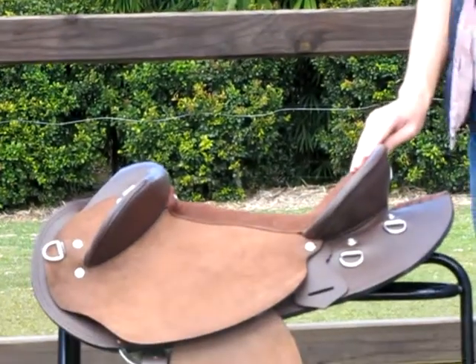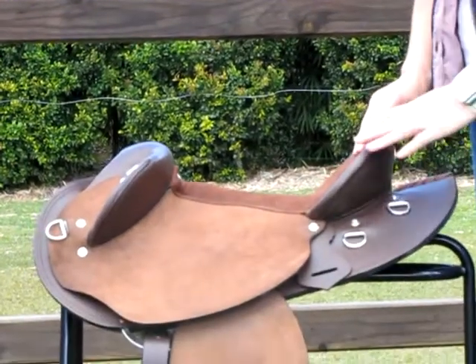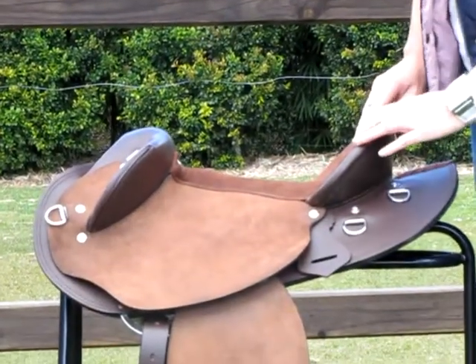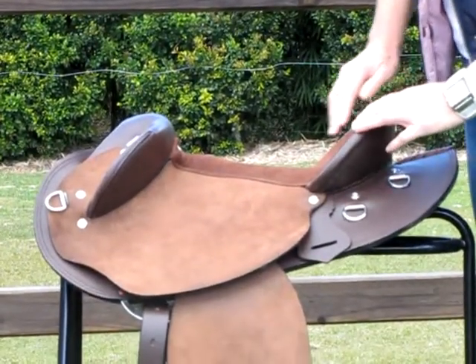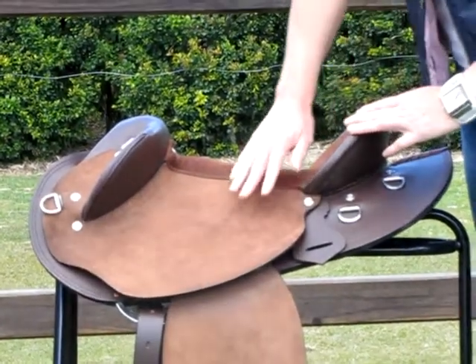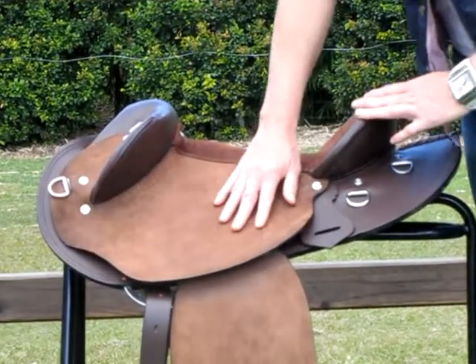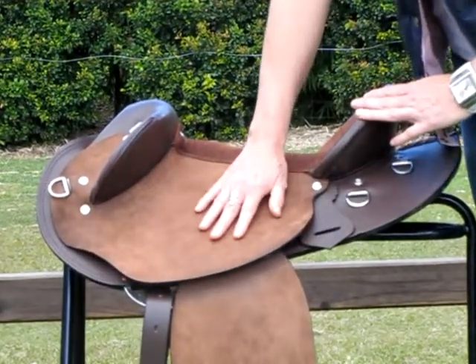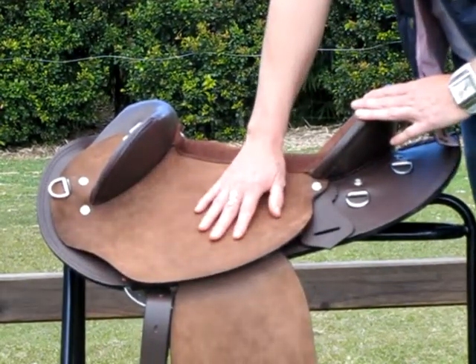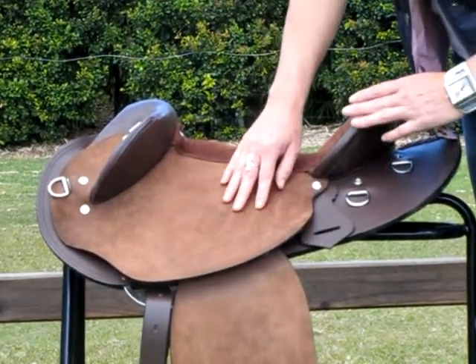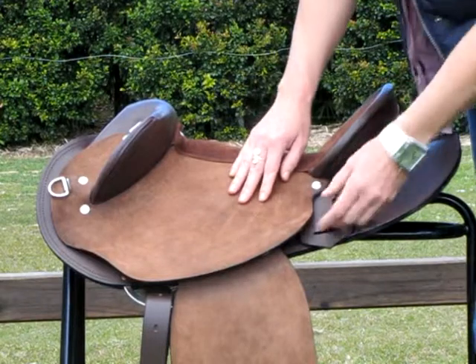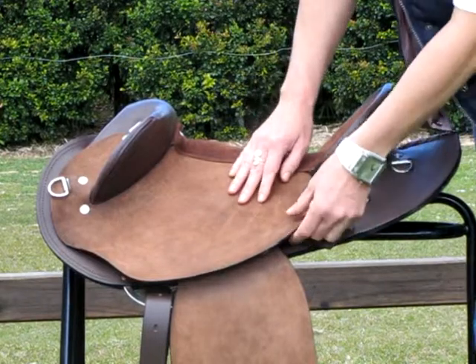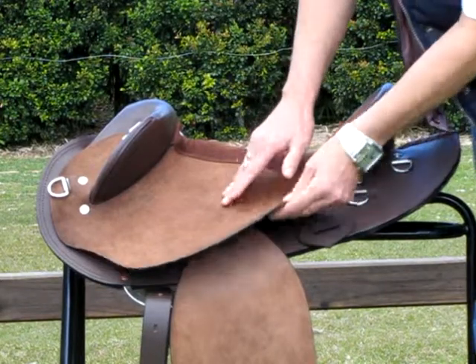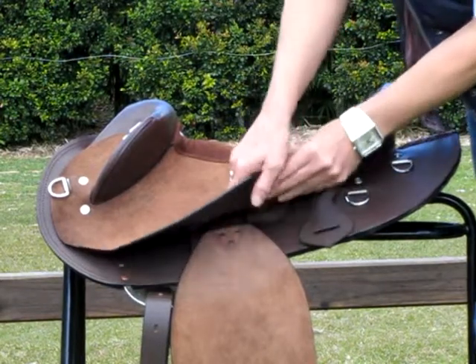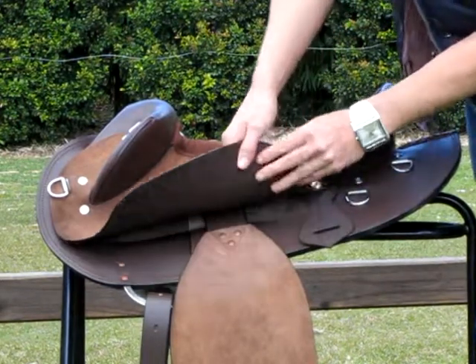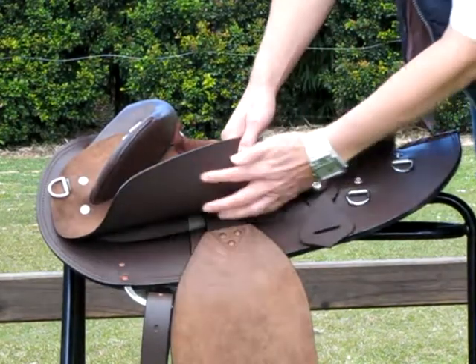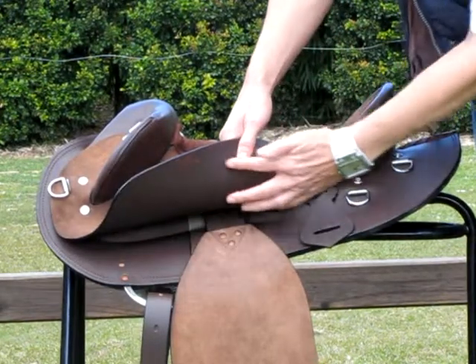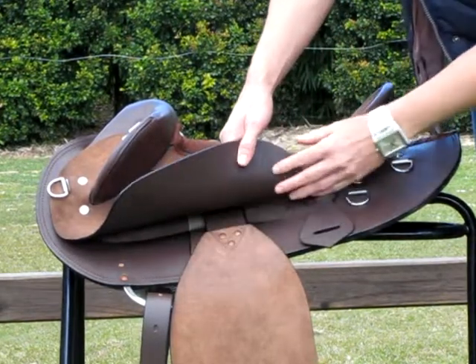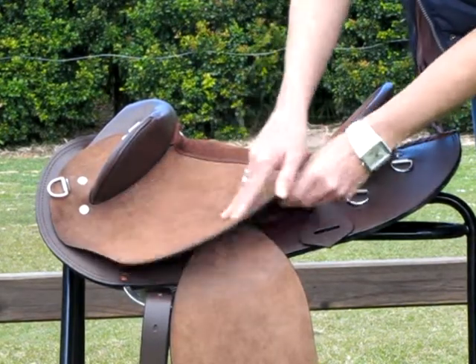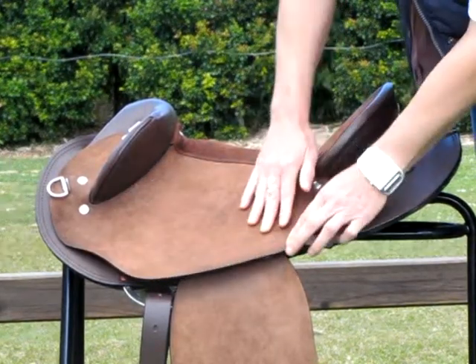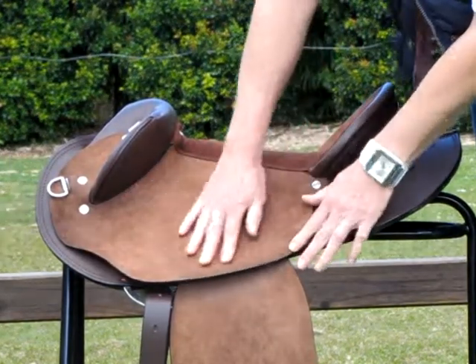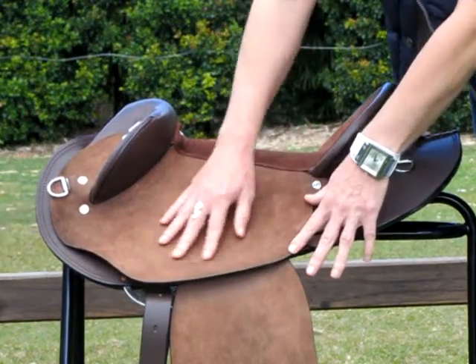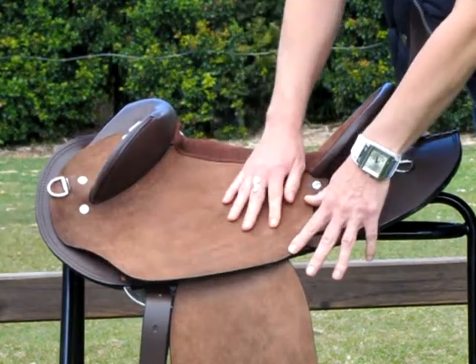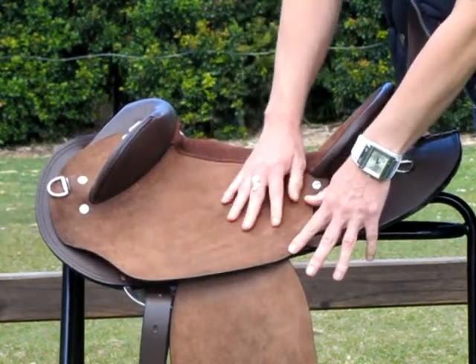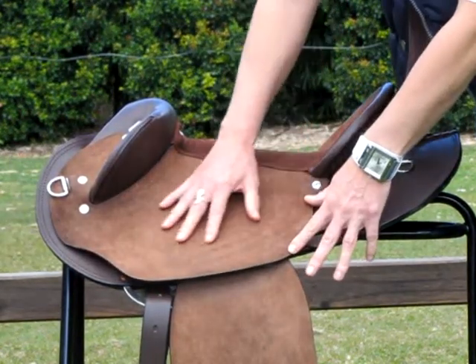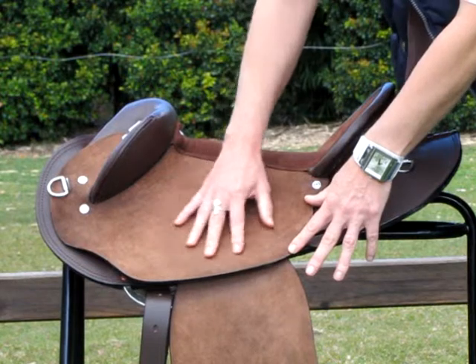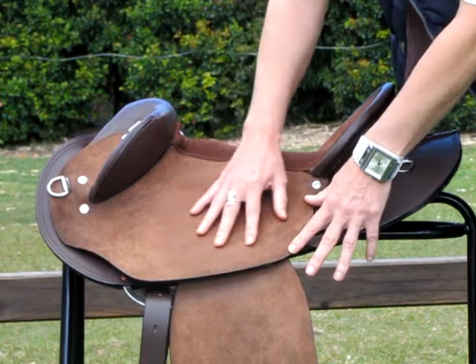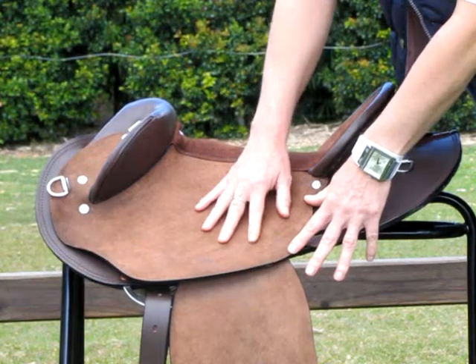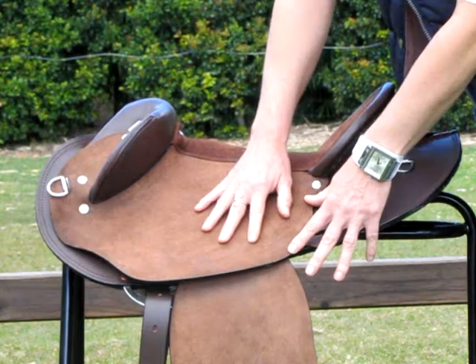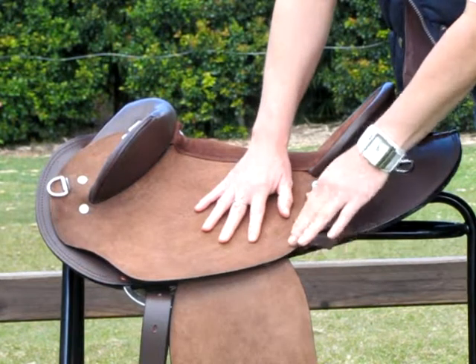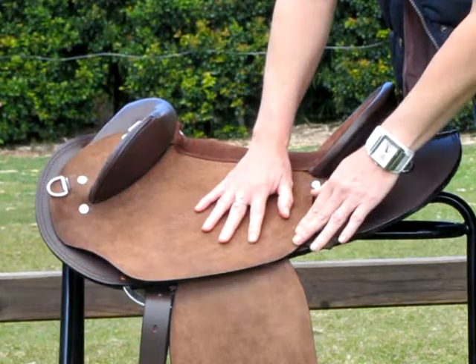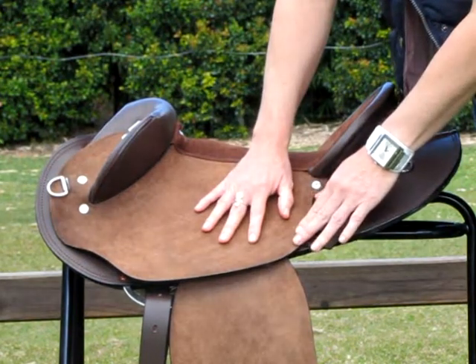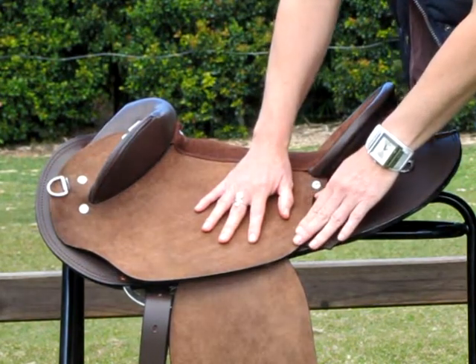This saddle is made of what they call a roughed out leather. This means that they turn the smooth leather over and use the underside. The roughed out effect gives you a lot more grip while you're riding.